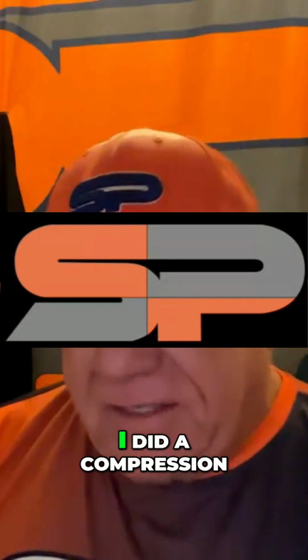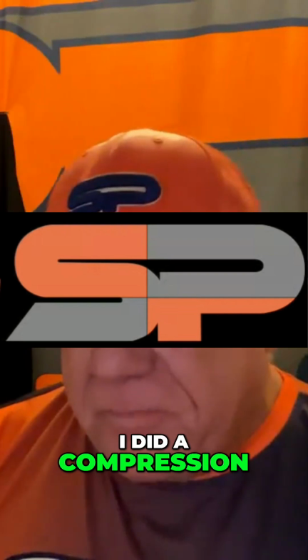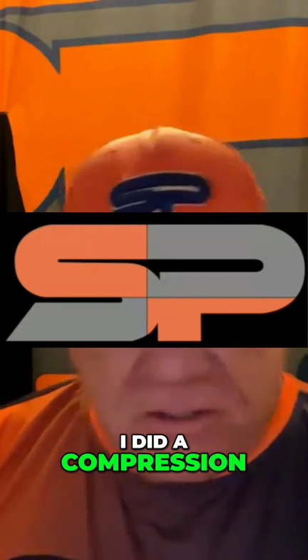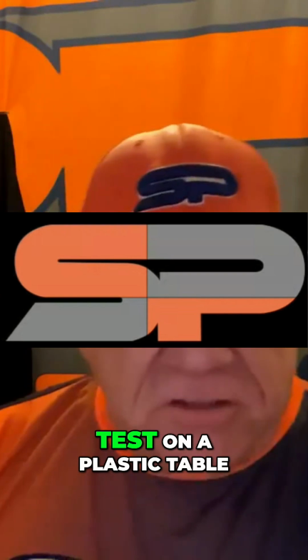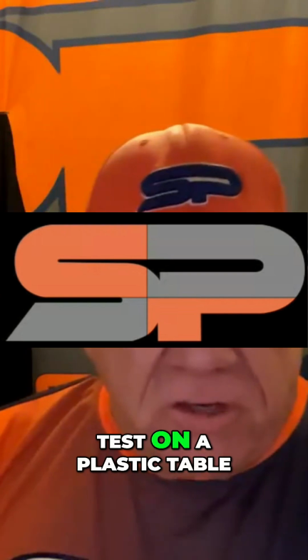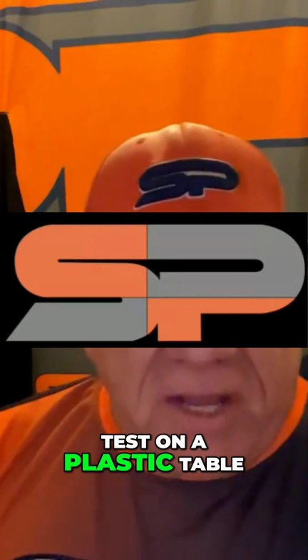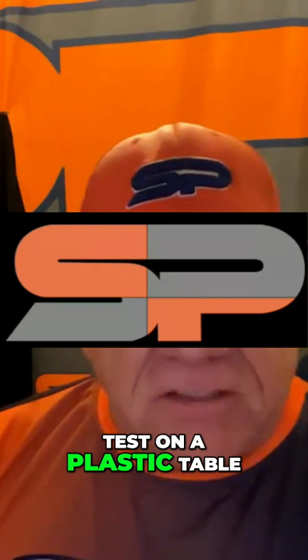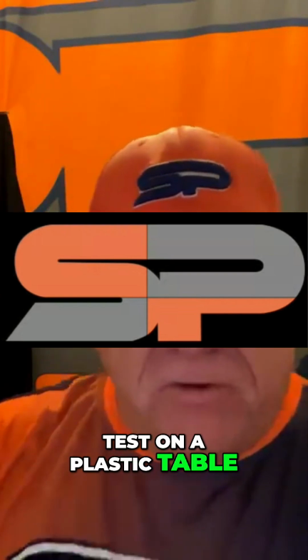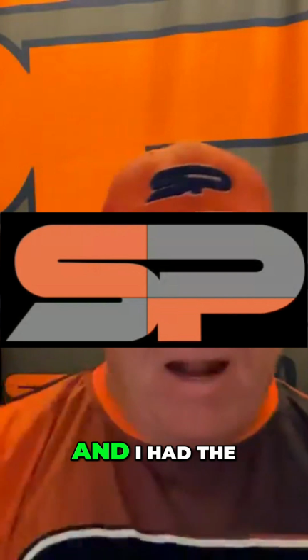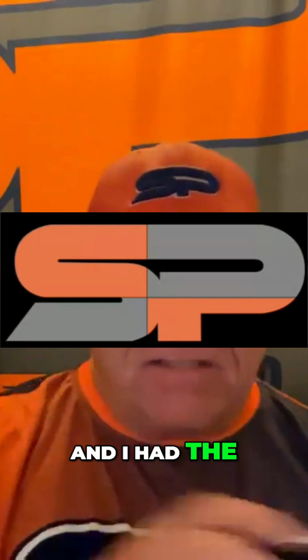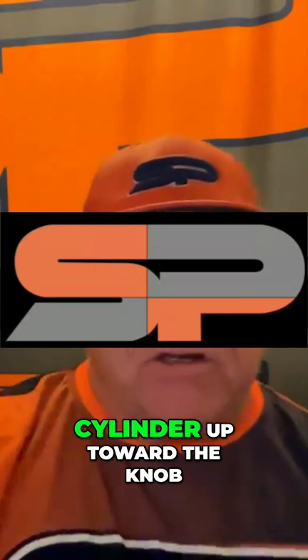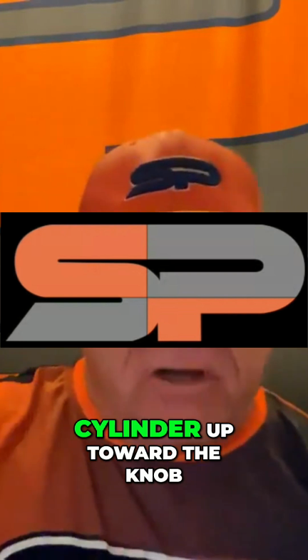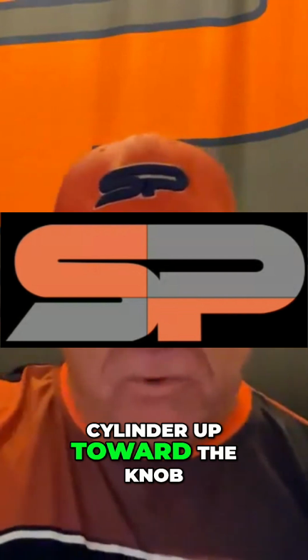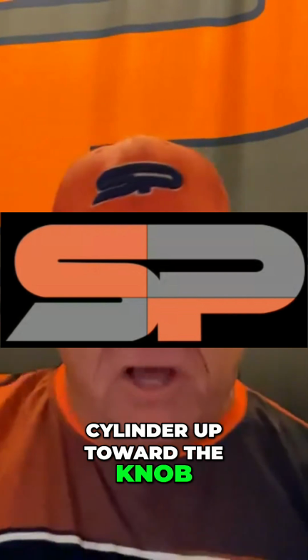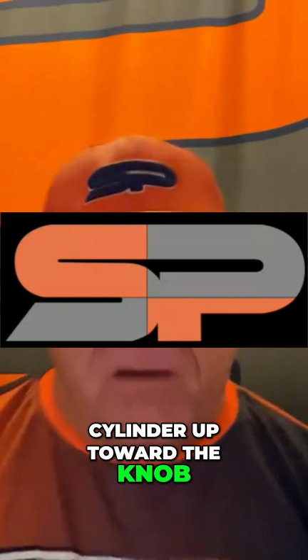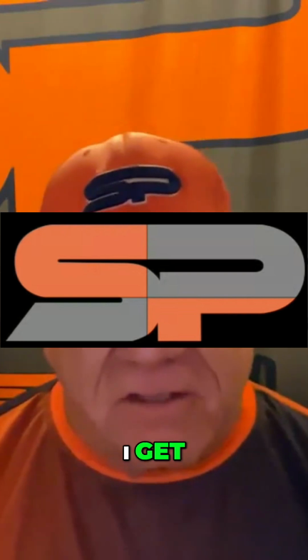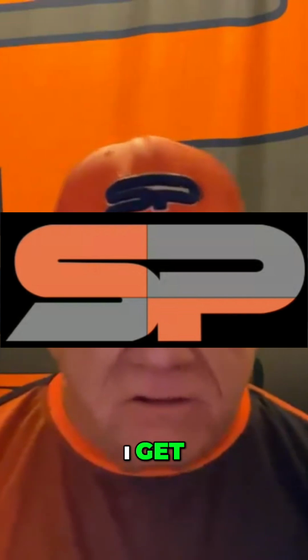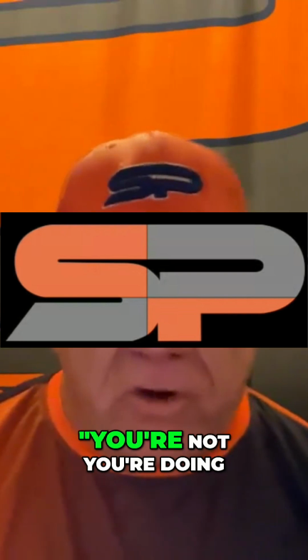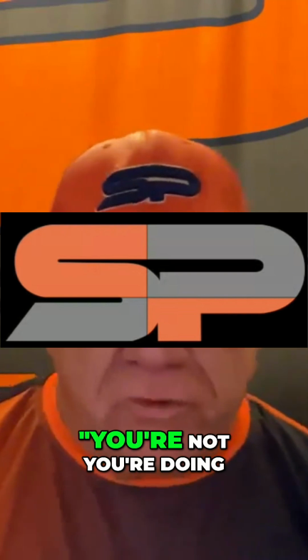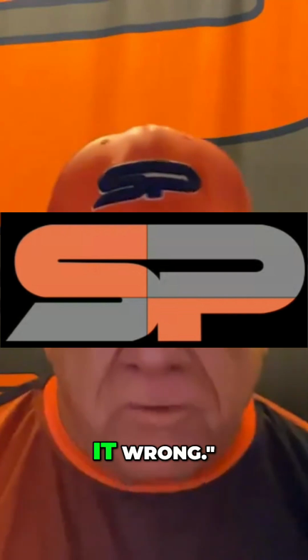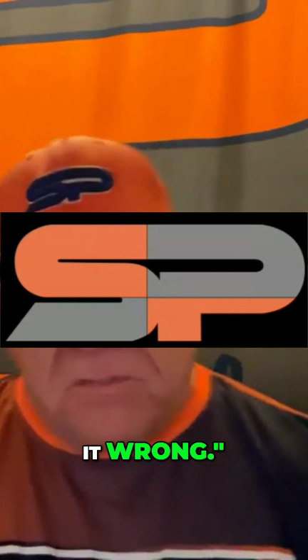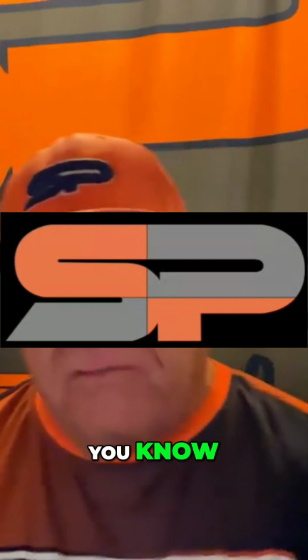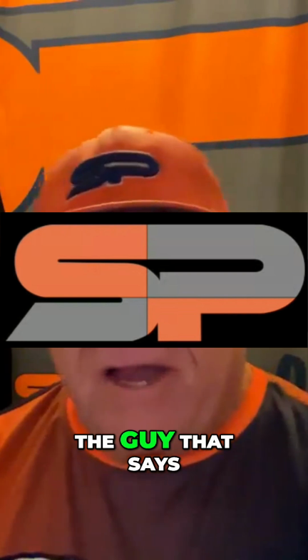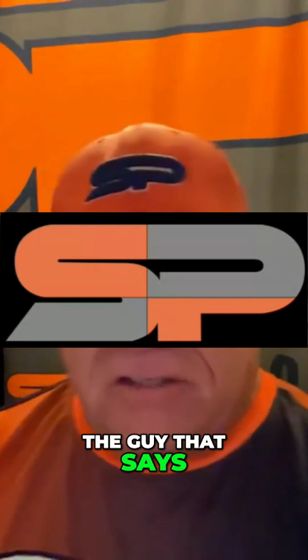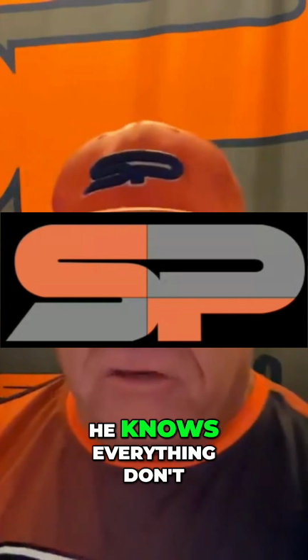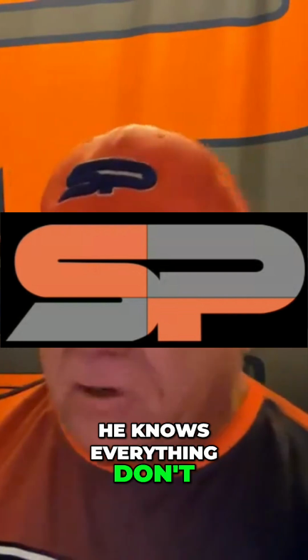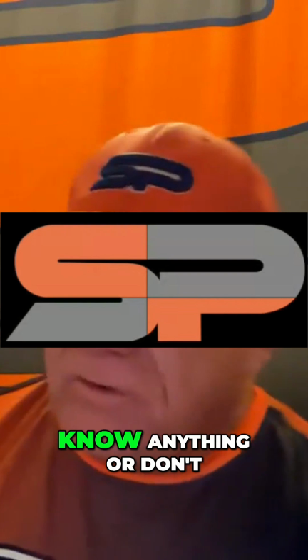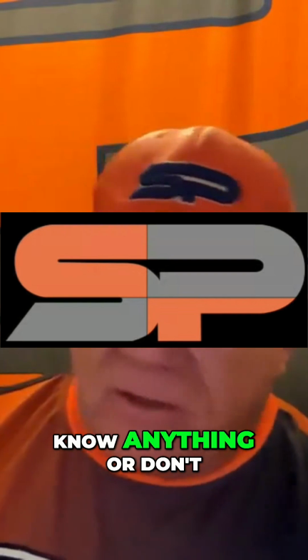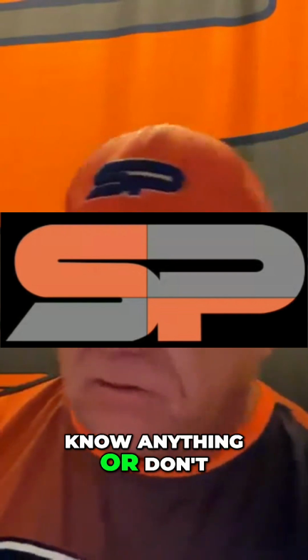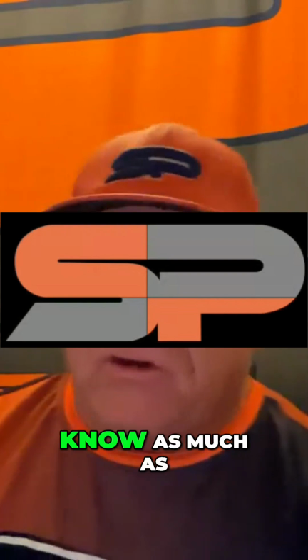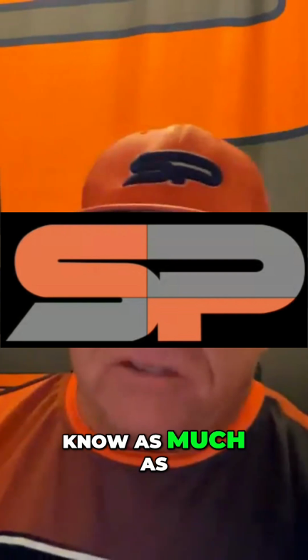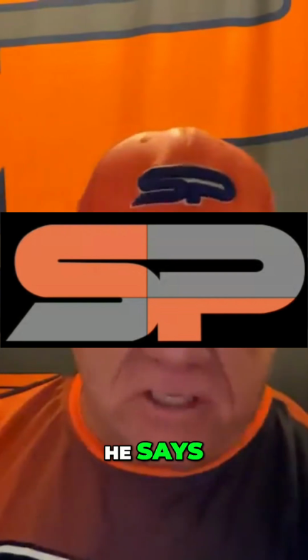I did a compression test on a plastic table and I had the cylinder up toward the knob. I get told, 'You're doing it wrong. The guy that says he knows everything doesn't know anything. He doesn't know as much as he said.'